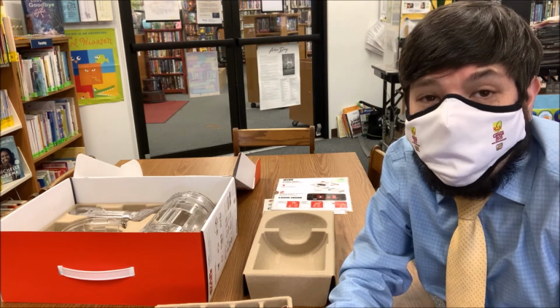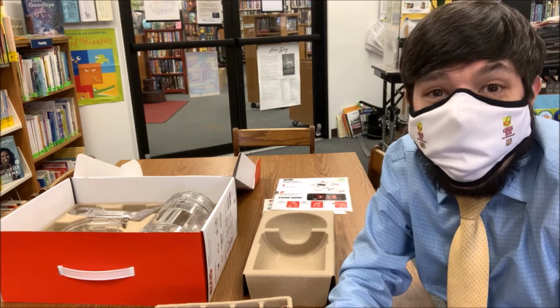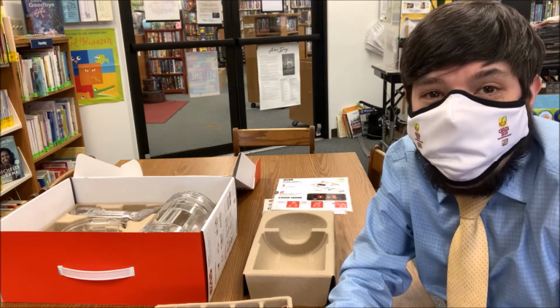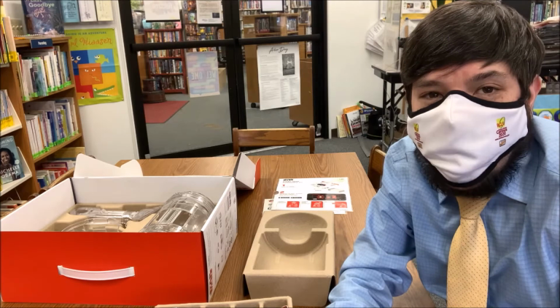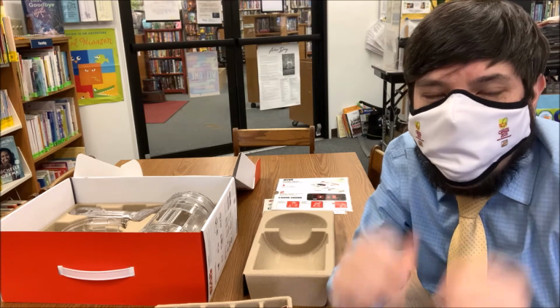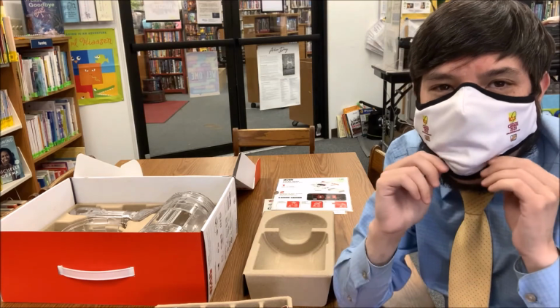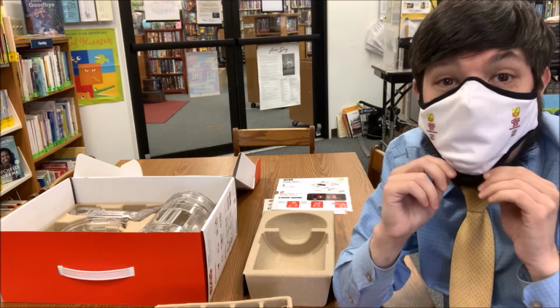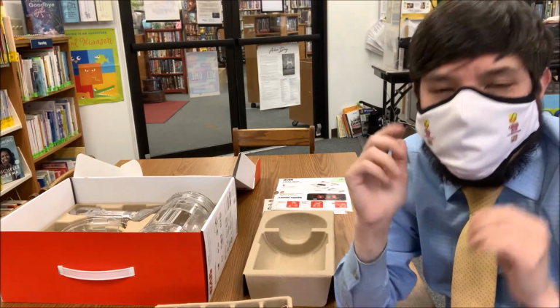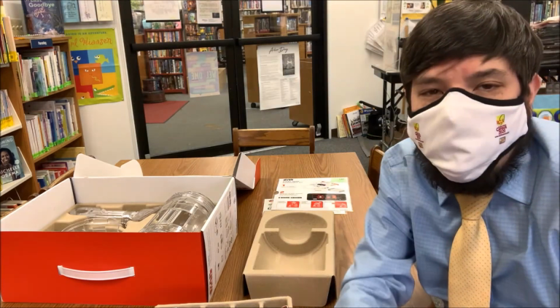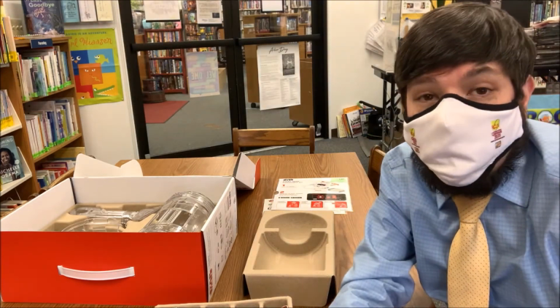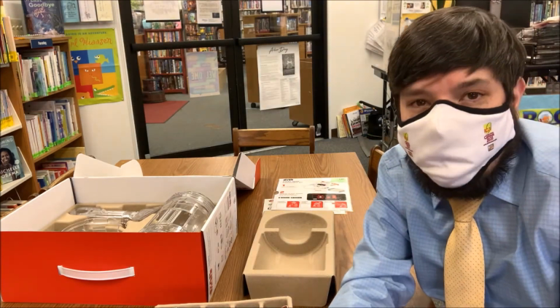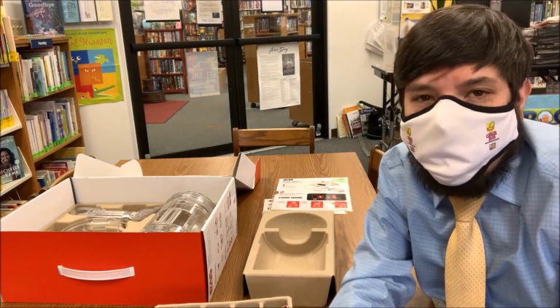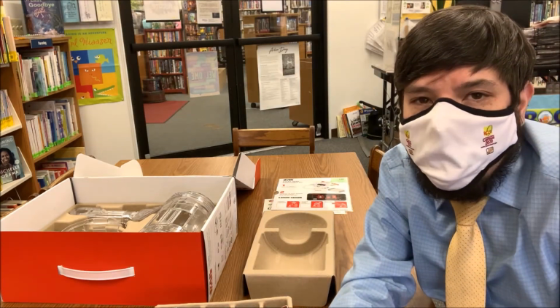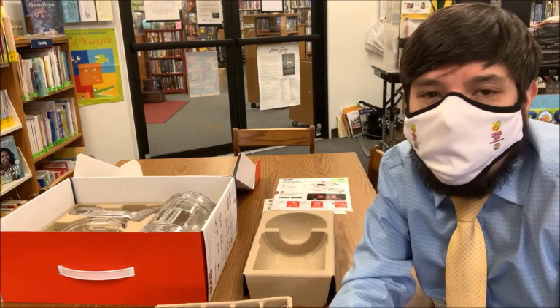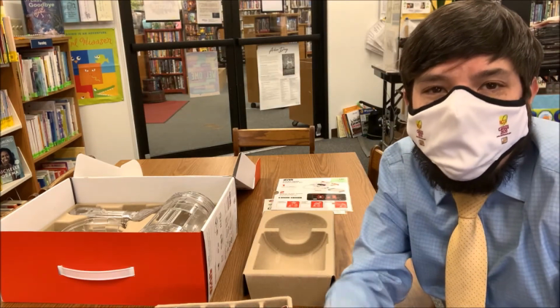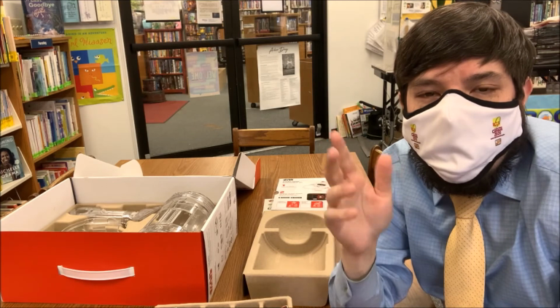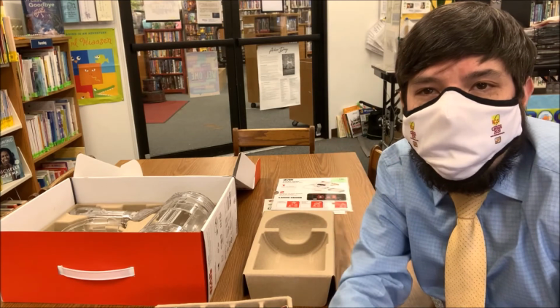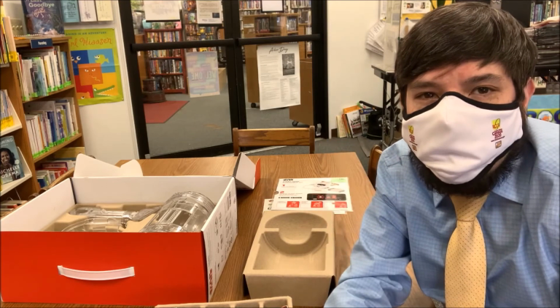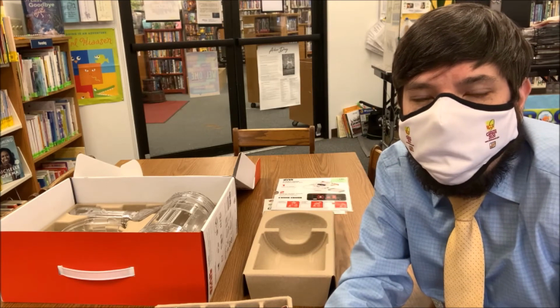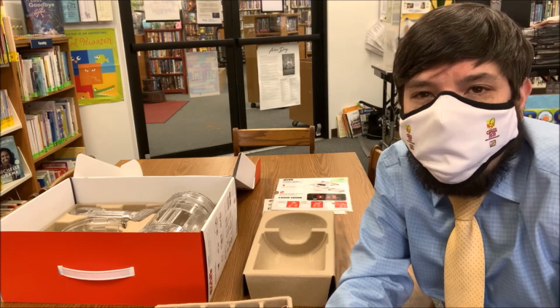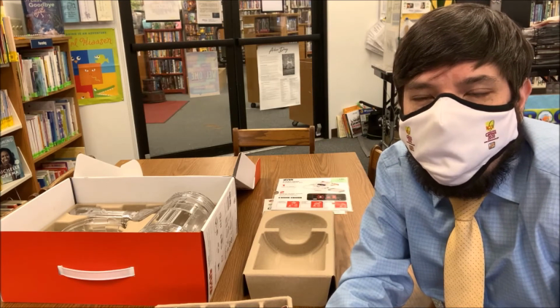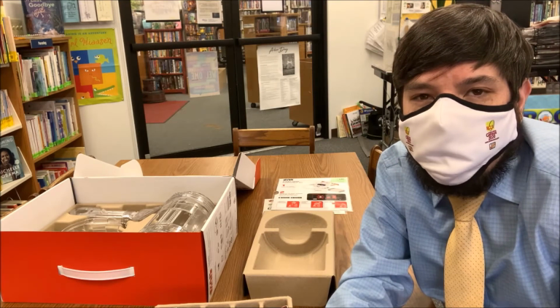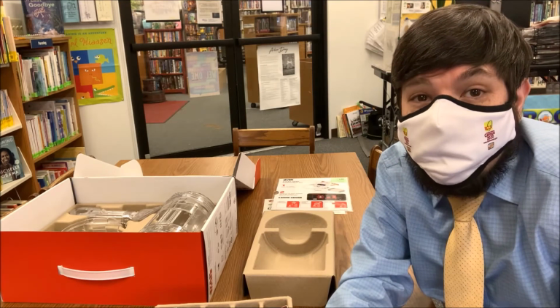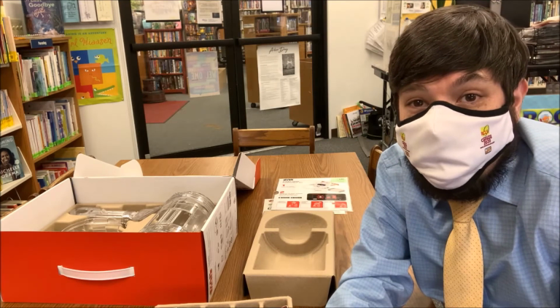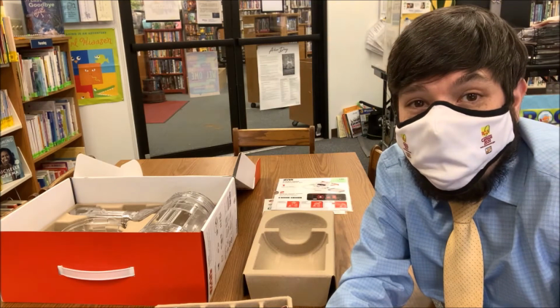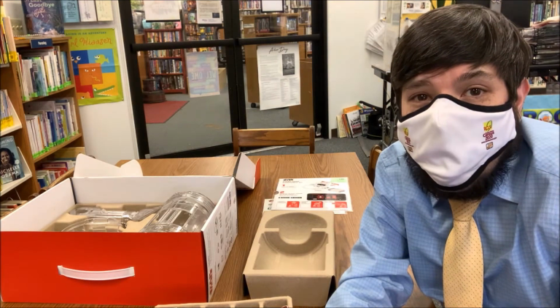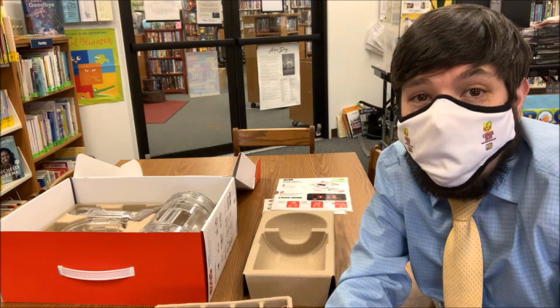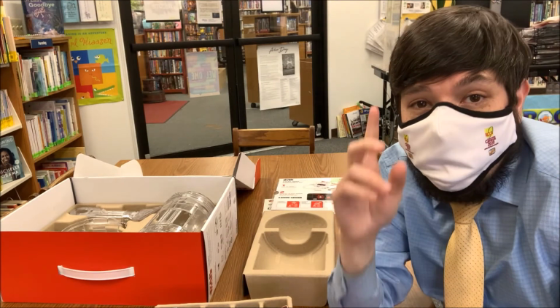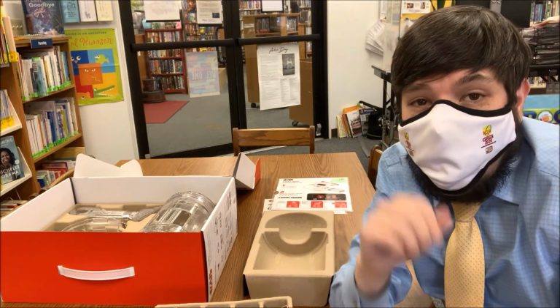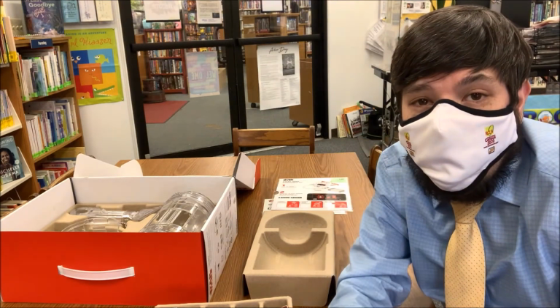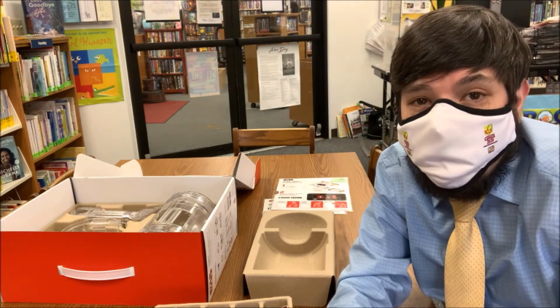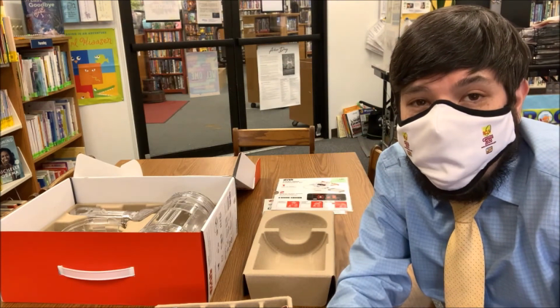Throughout the video, you'll be seeing some footage that I actually shot previously of how this droid works that came out really well. So I hope you enjoy this little look at how cool this droid is when you put it together.